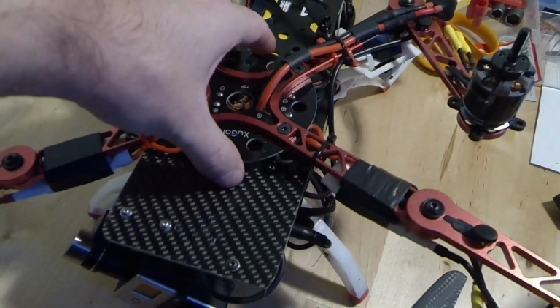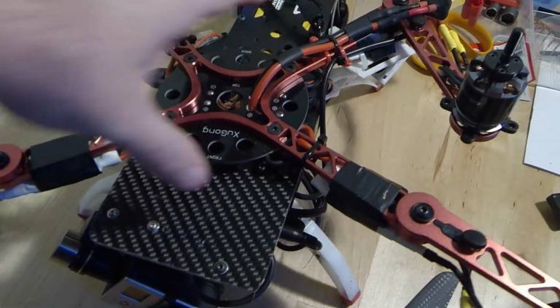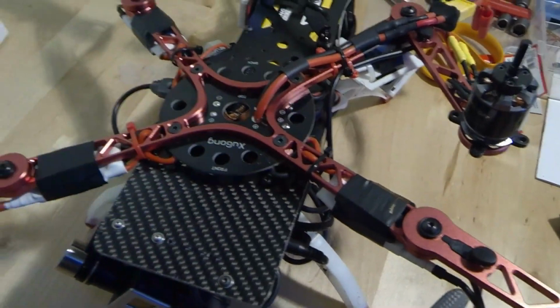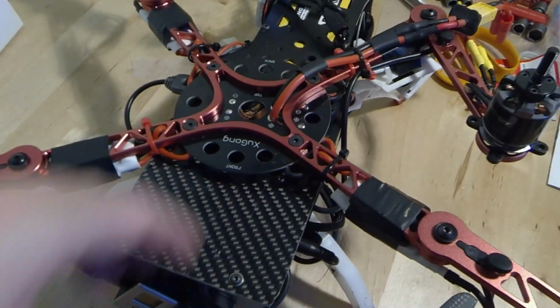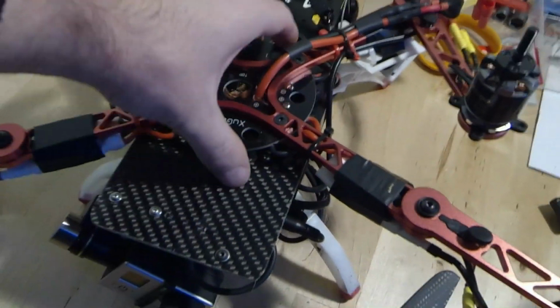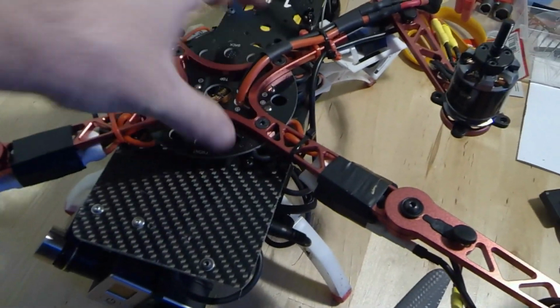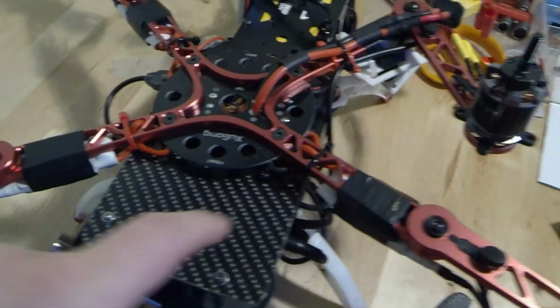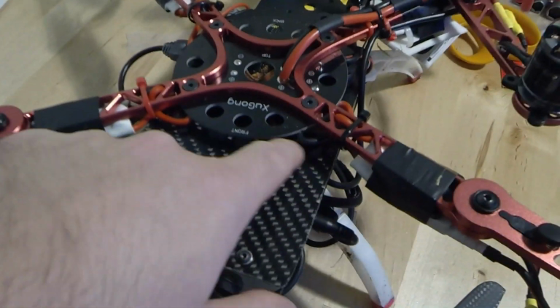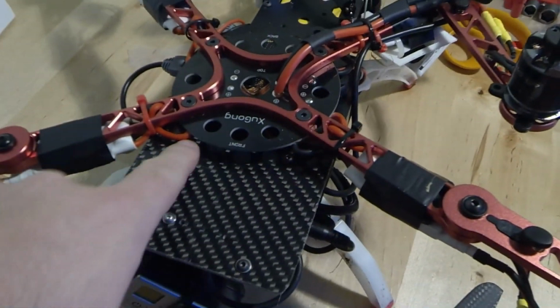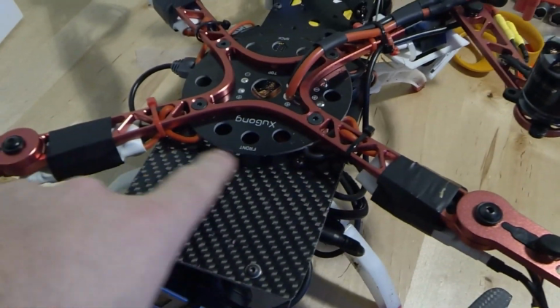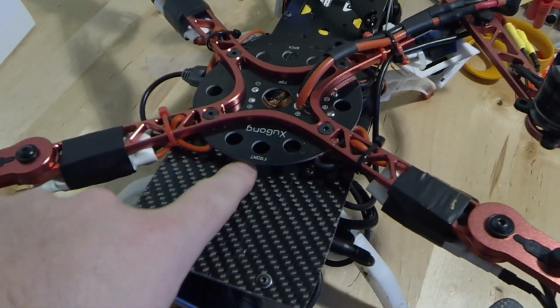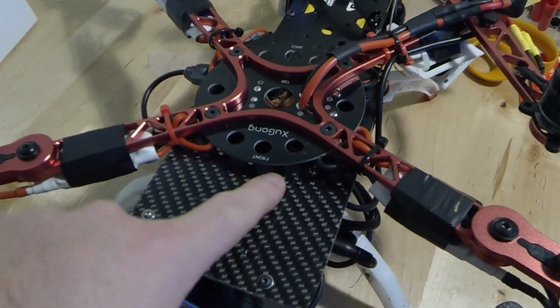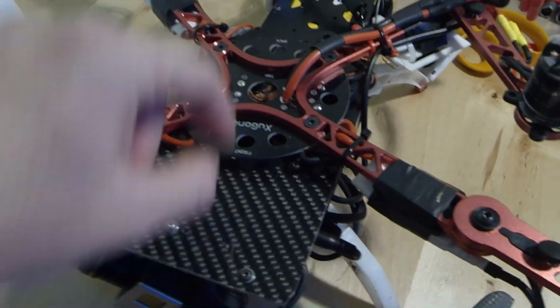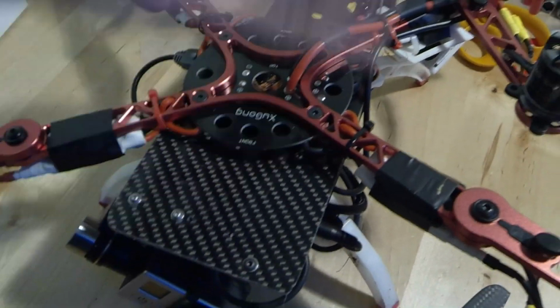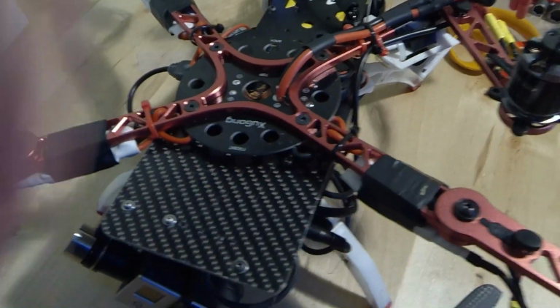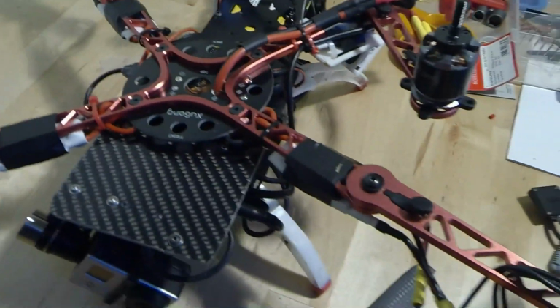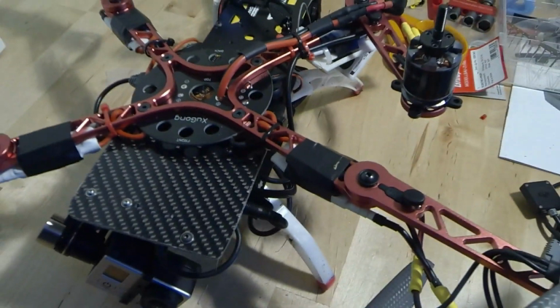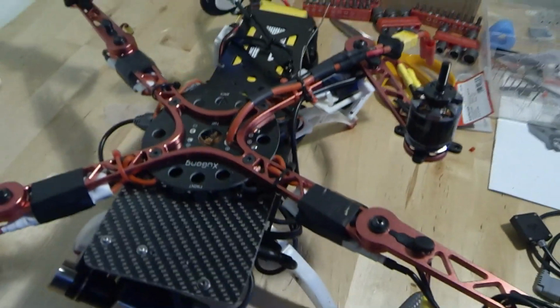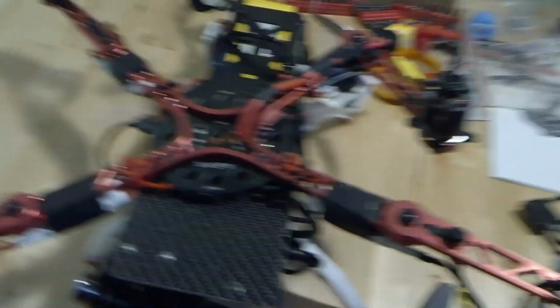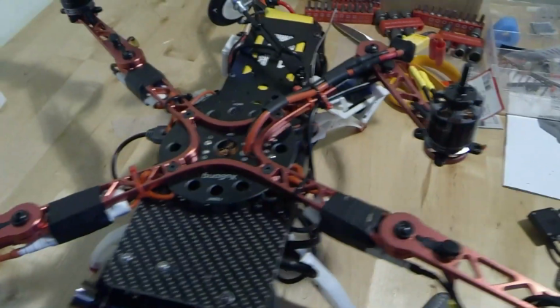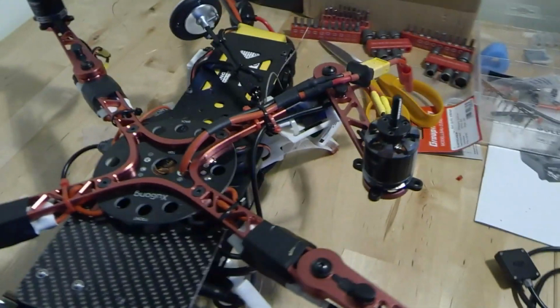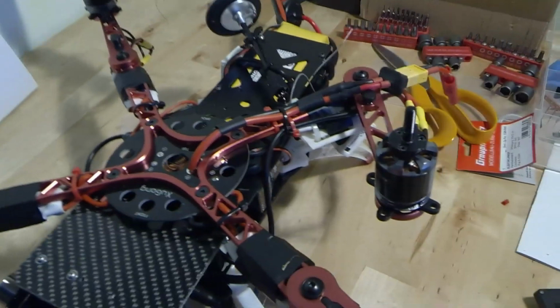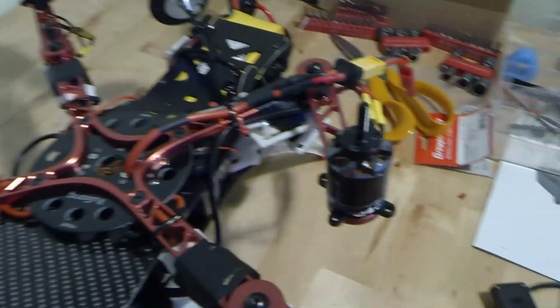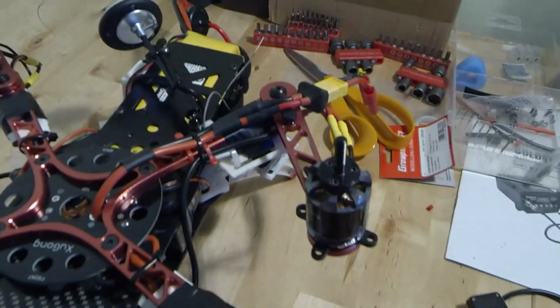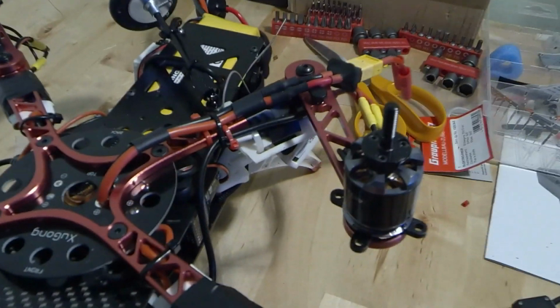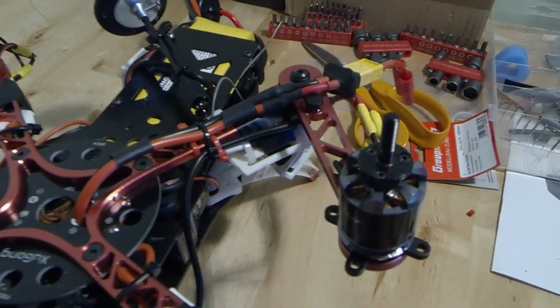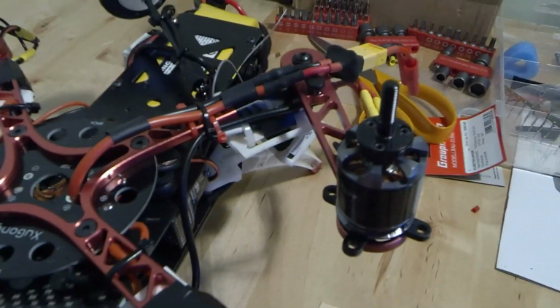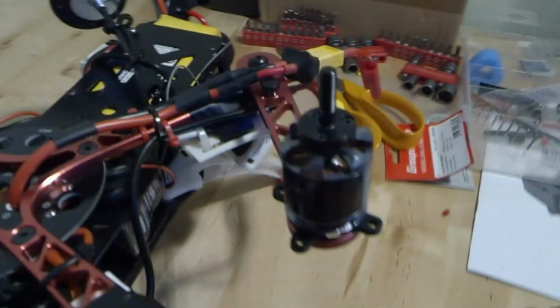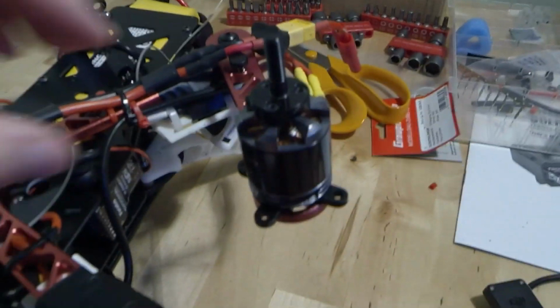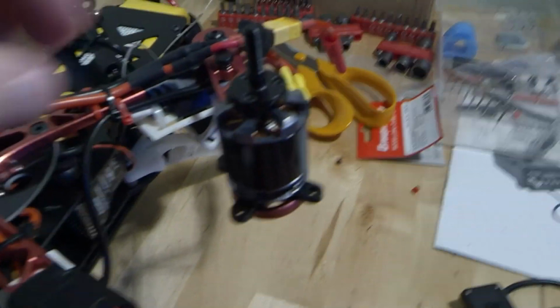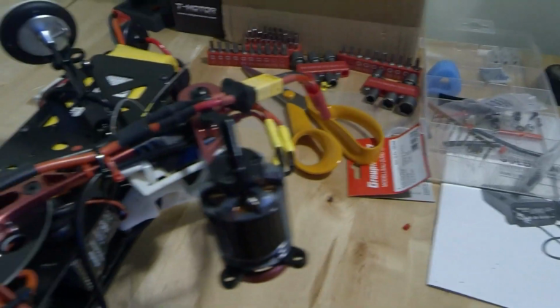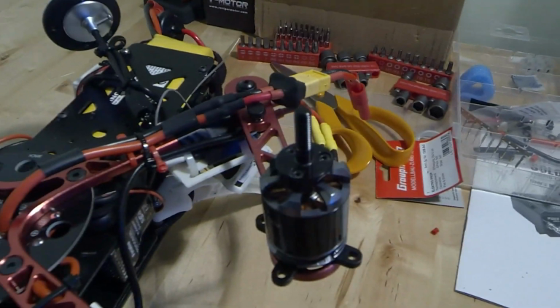The dampening system on this works really well in the sense that it's only held on with rubber dampeners, popped off, does exactly what it should do. Good note there for anyone who's thinking of buying one. The reason that I've had this crash: